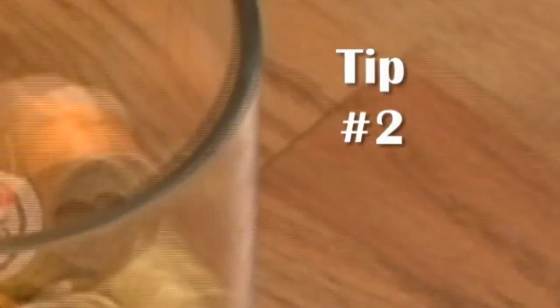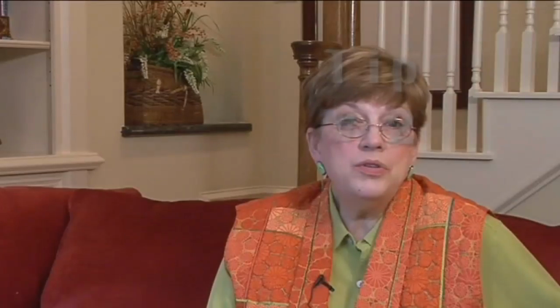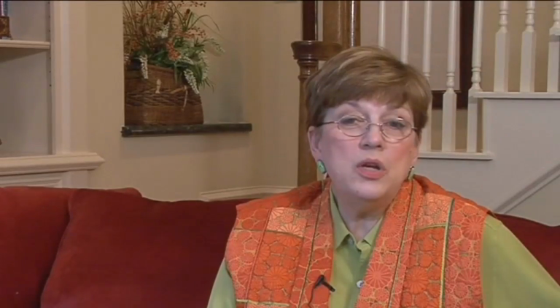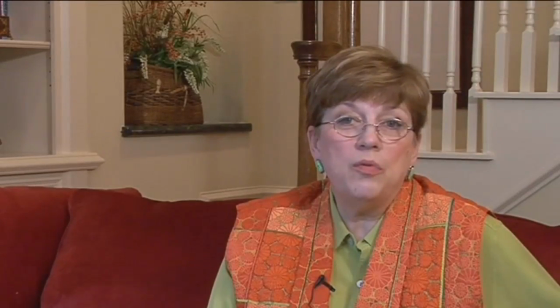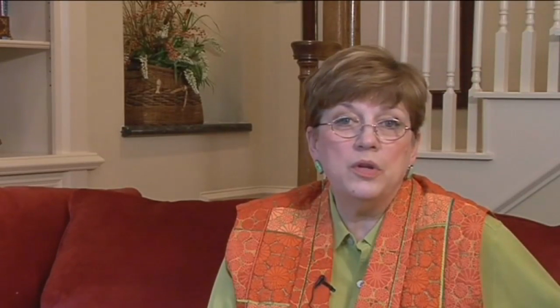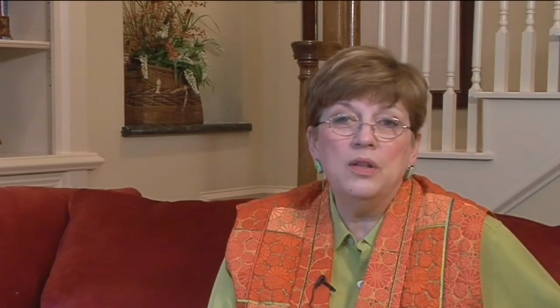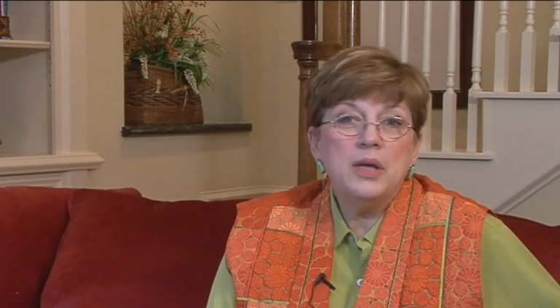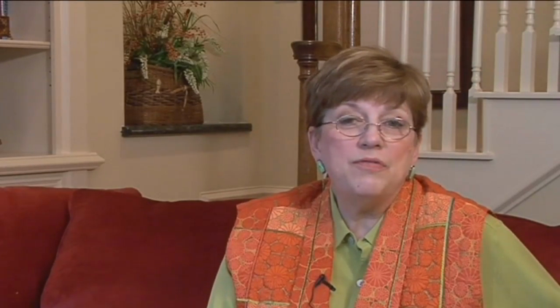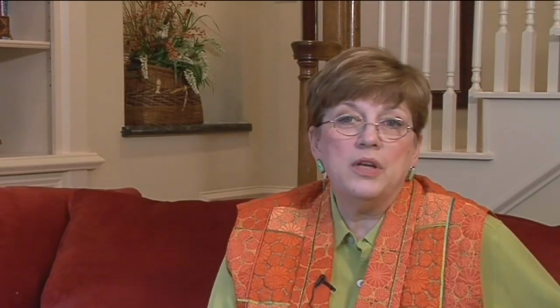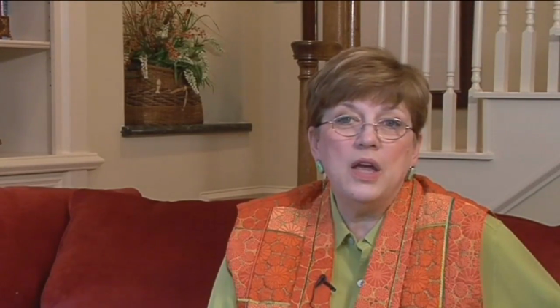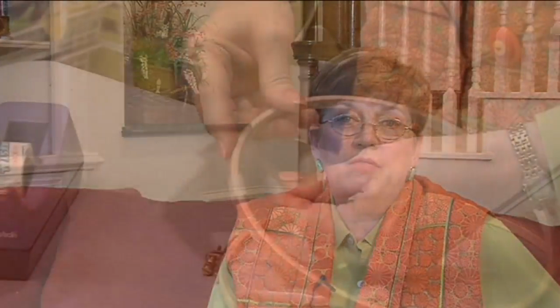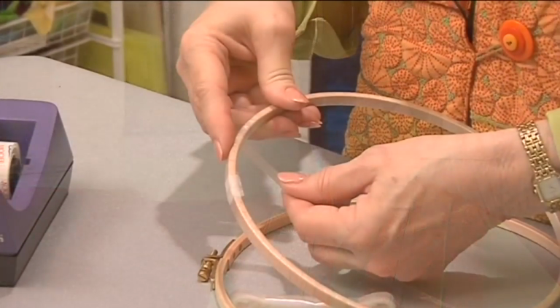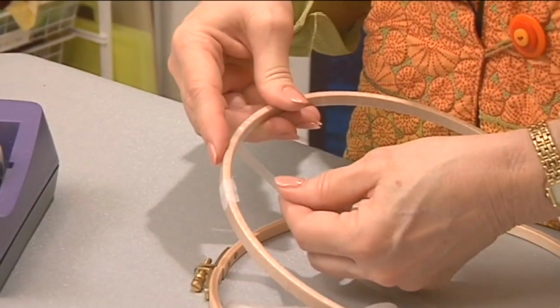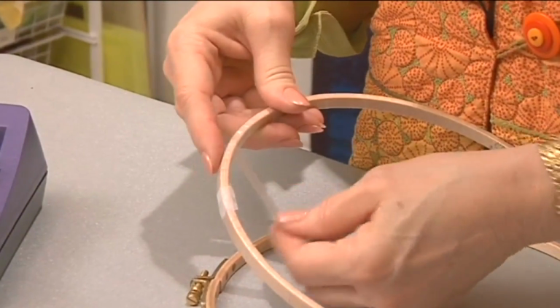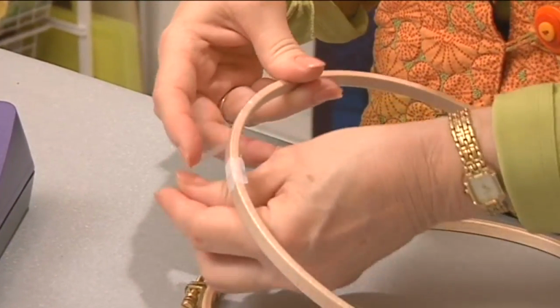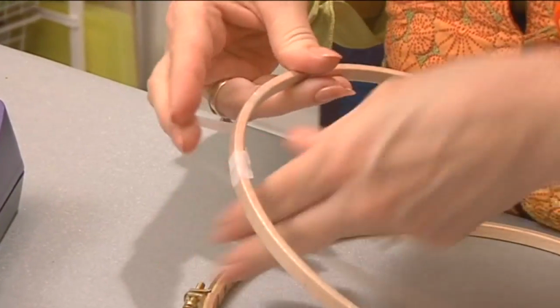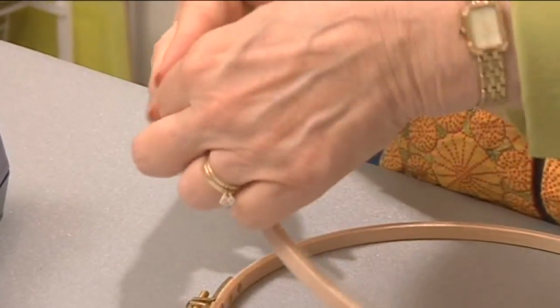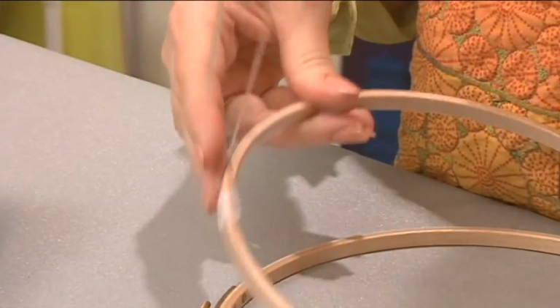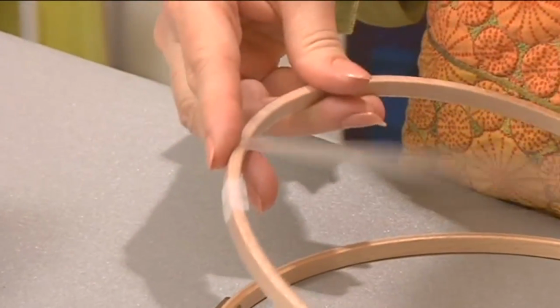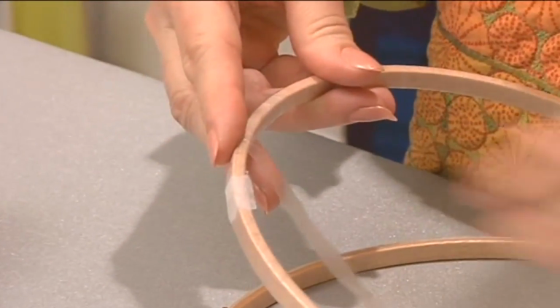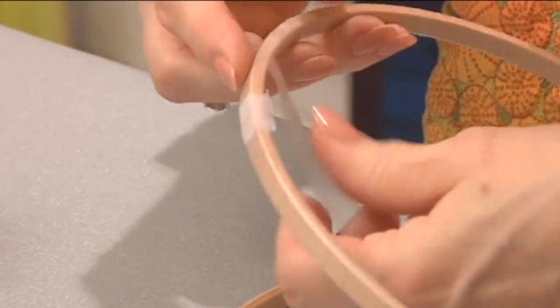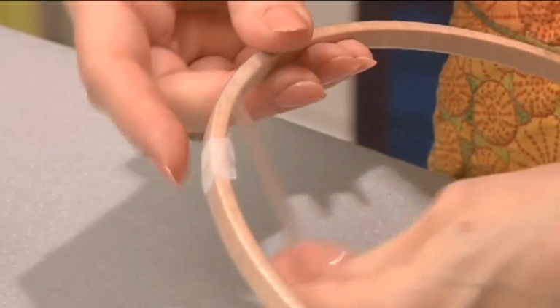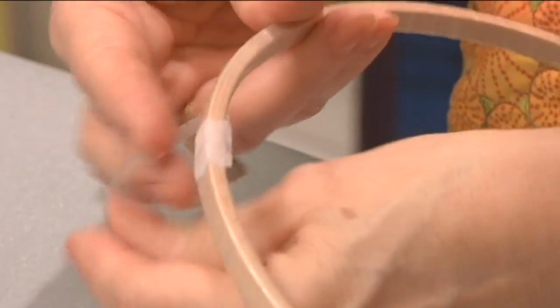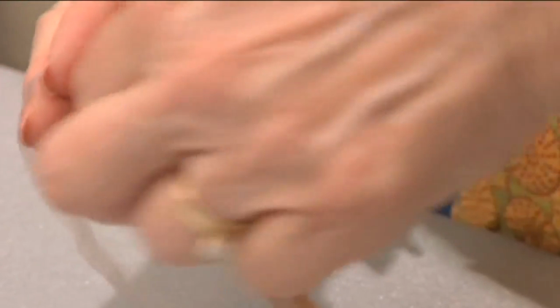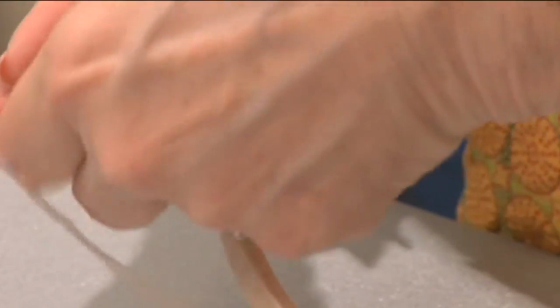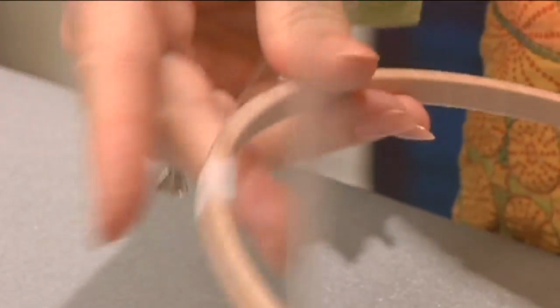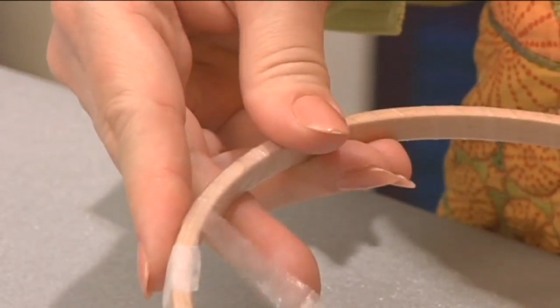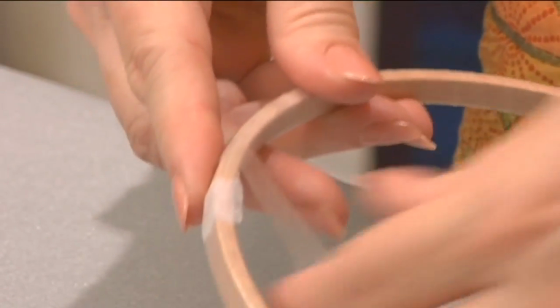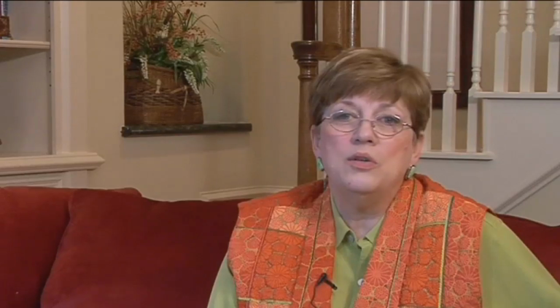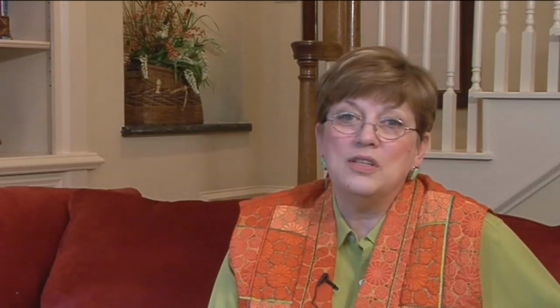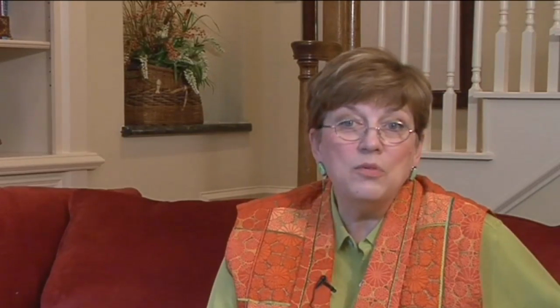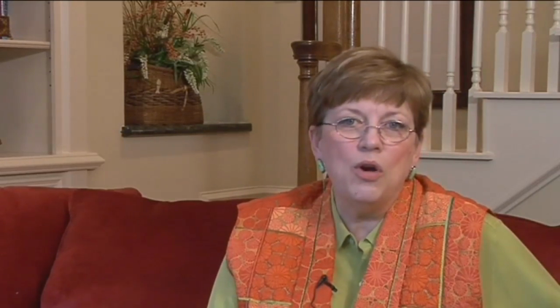When using the machine embroidery hoops that are wooden, sometimes your fabric doesn't stay in there very tightly. If you'll wrap your inside hoop with clear elastic, it will make it tacky, and it'll really help you on your way to more successful machine embroidery.